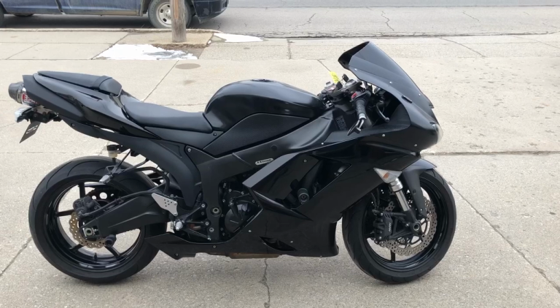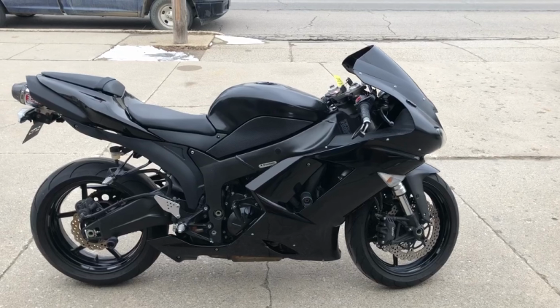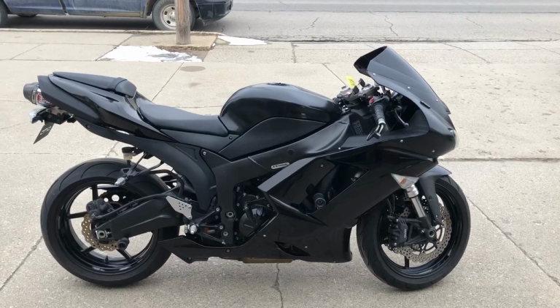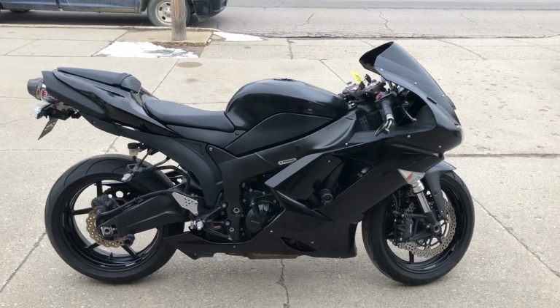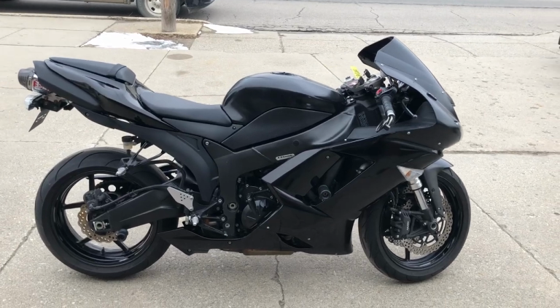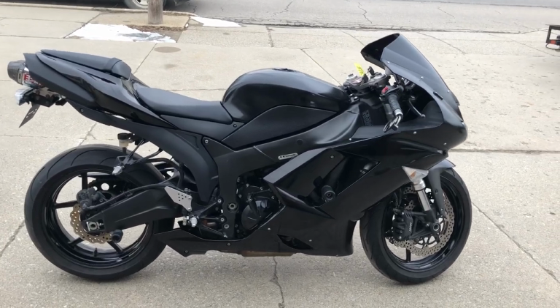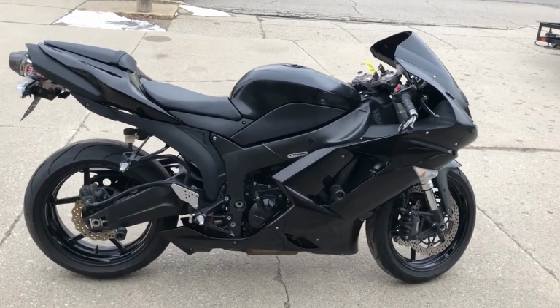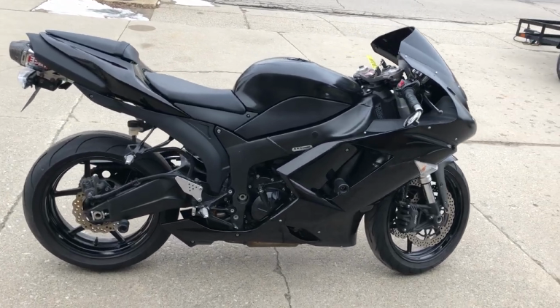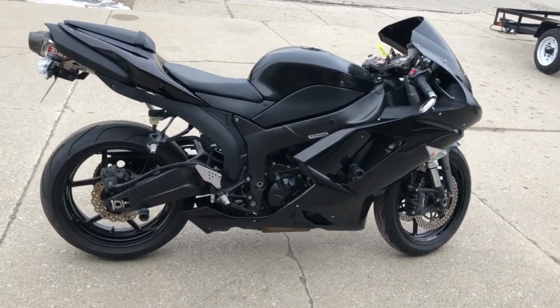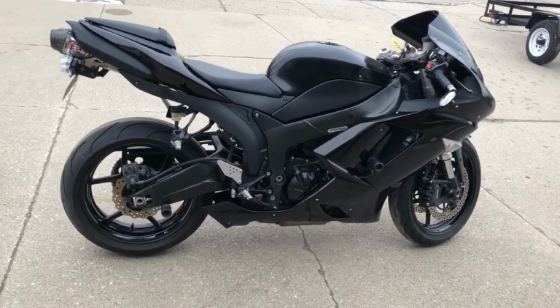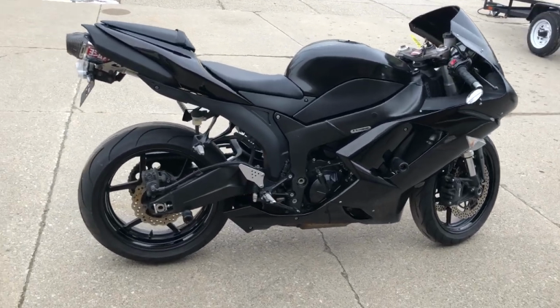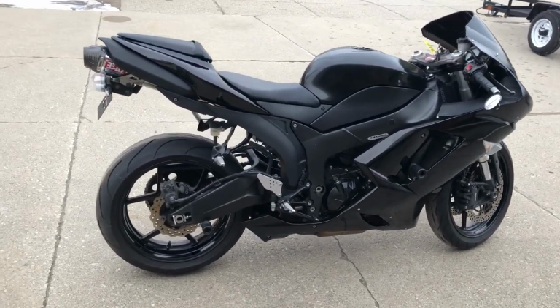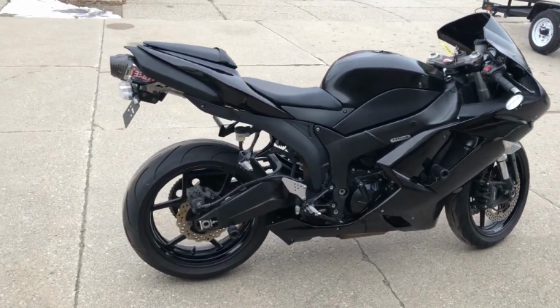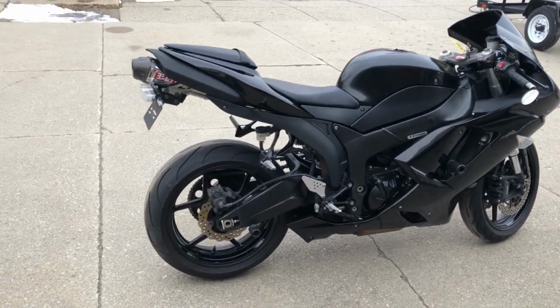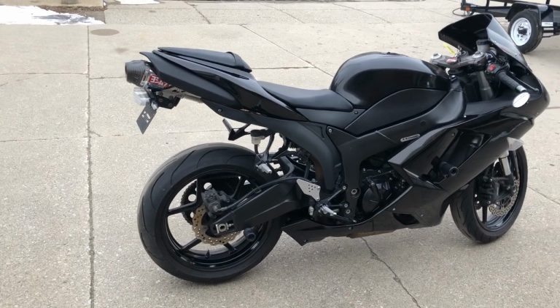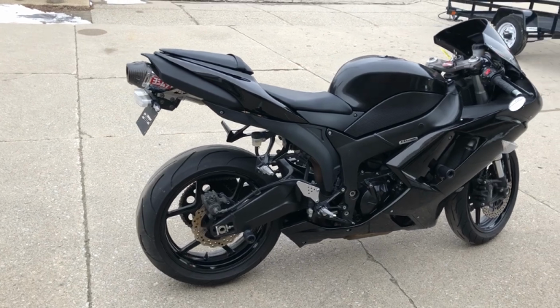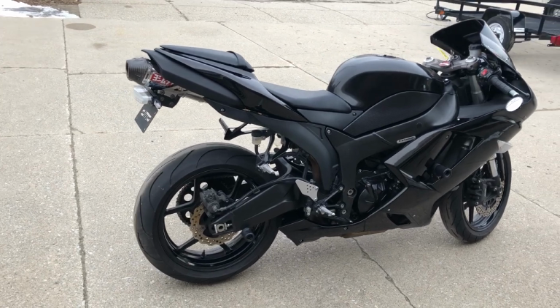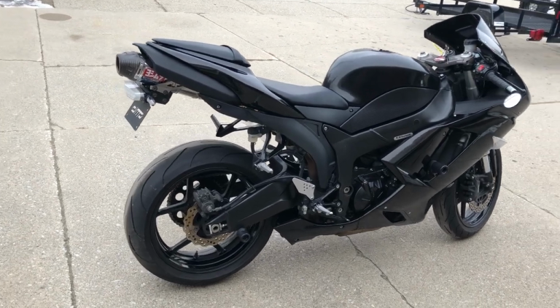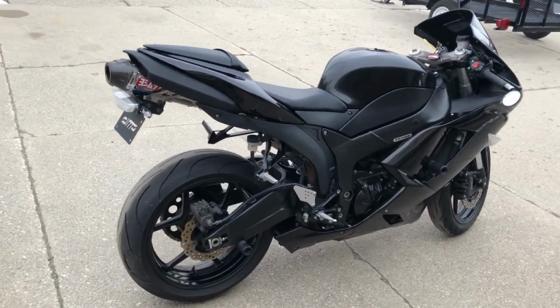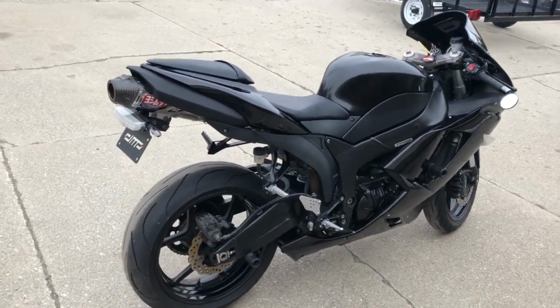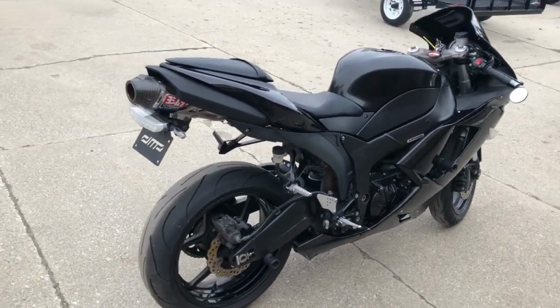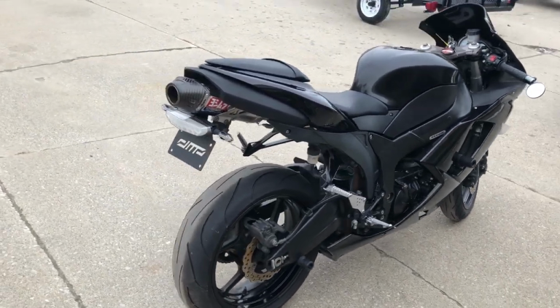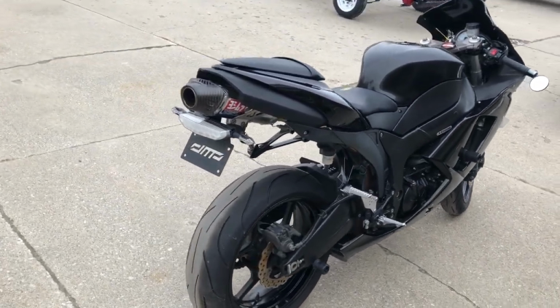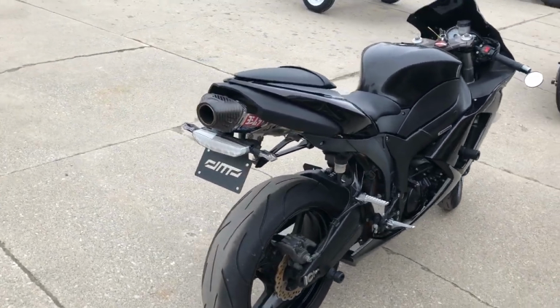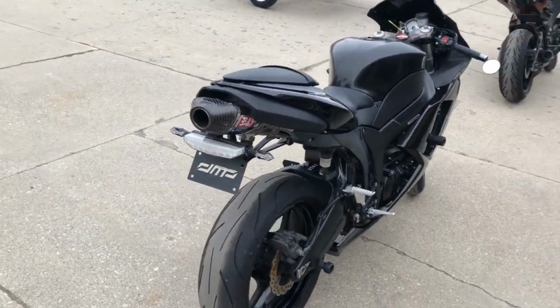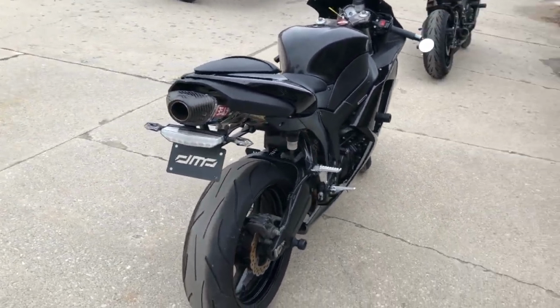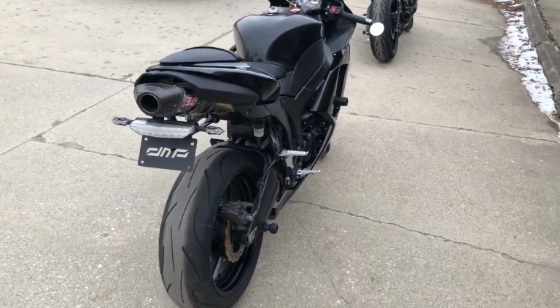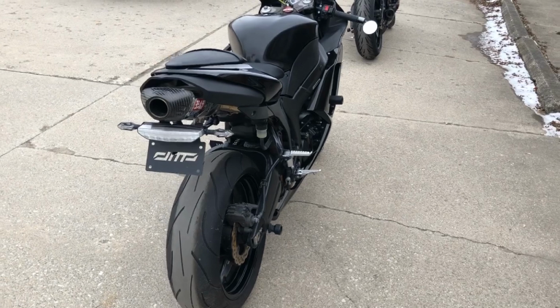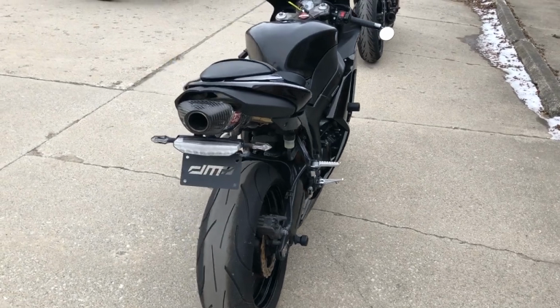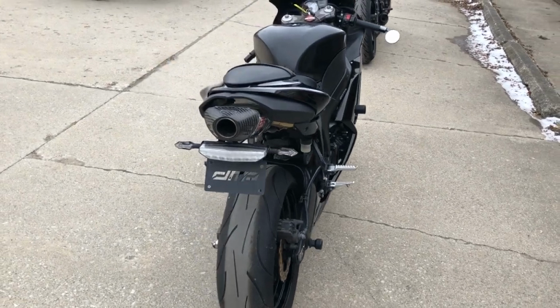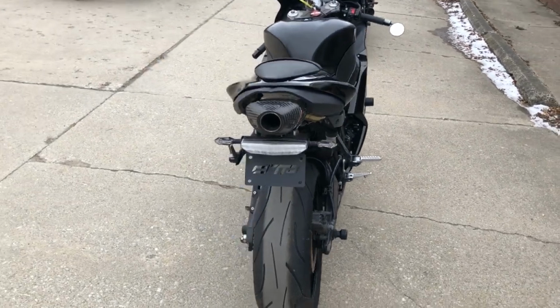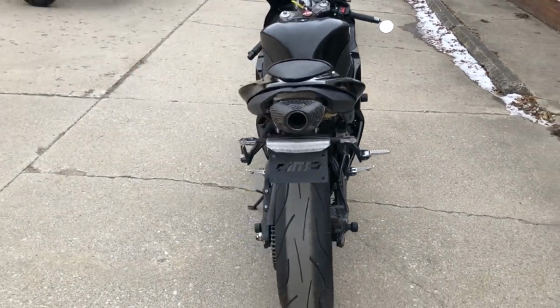Hey guys, it's DribblePowerSports.com here. We have a new Kawasaki ZX-6R for sale with only 18,510 miles. Nice clean bike.